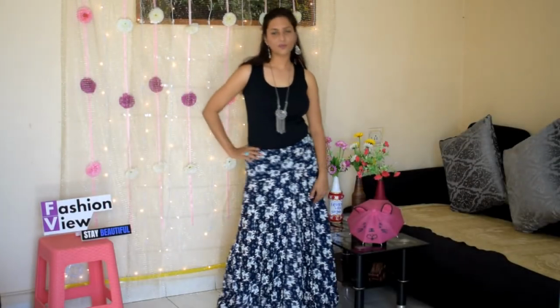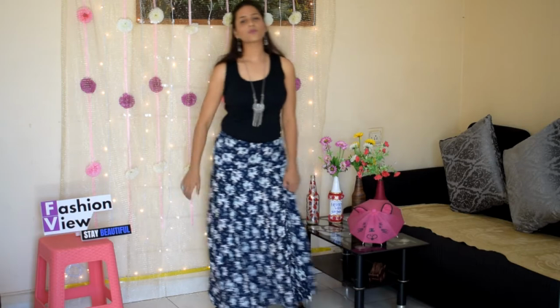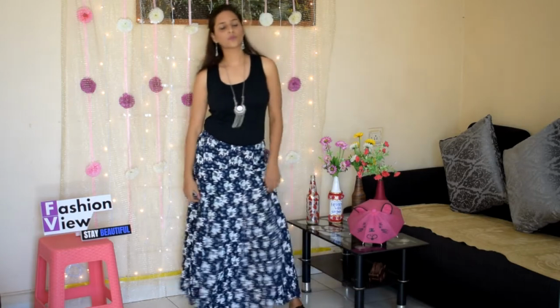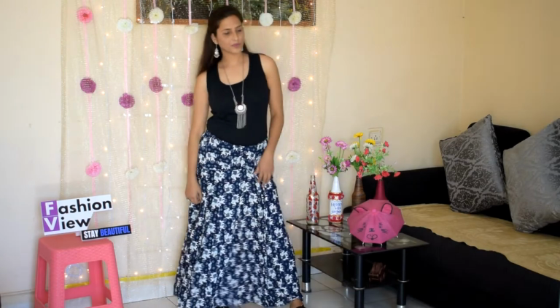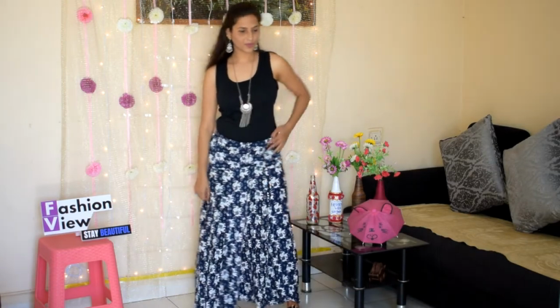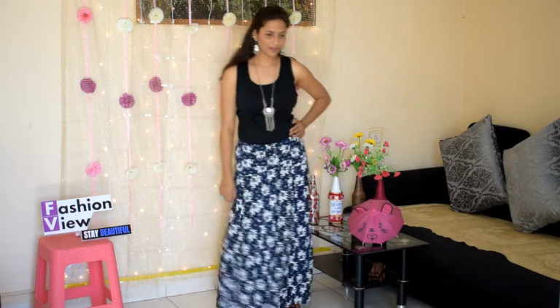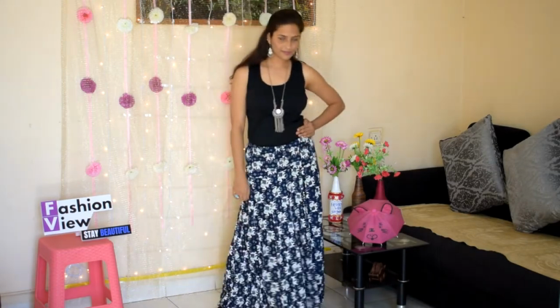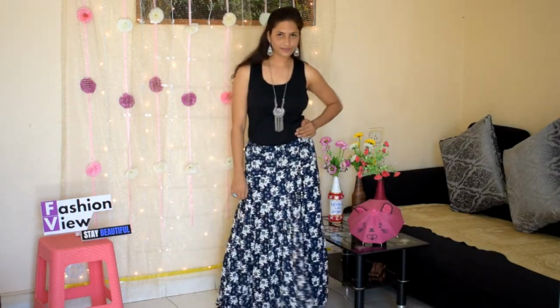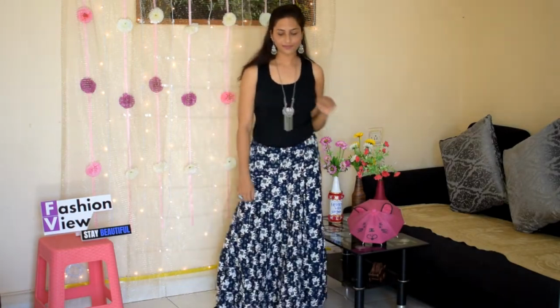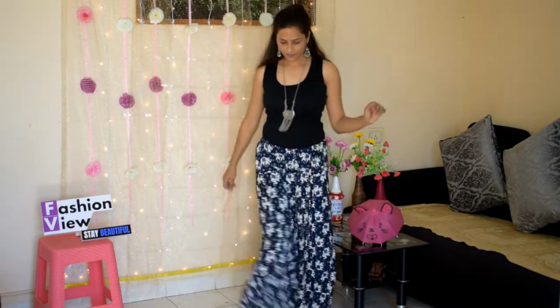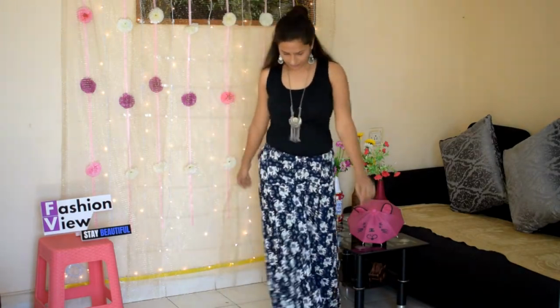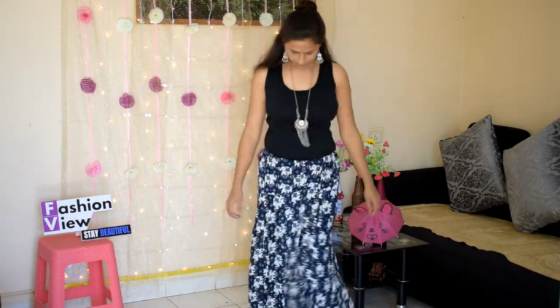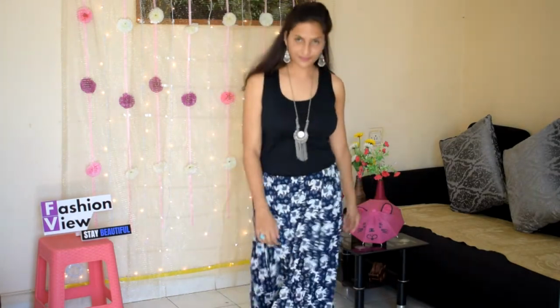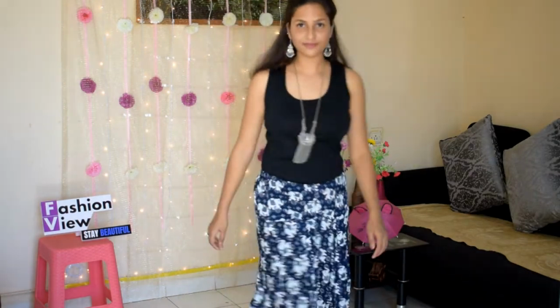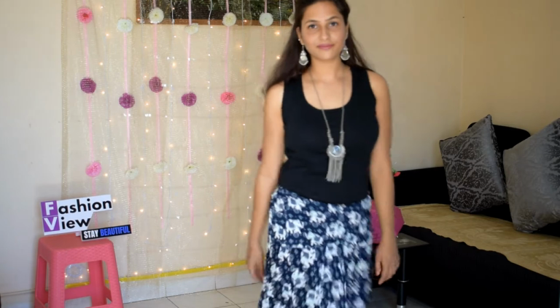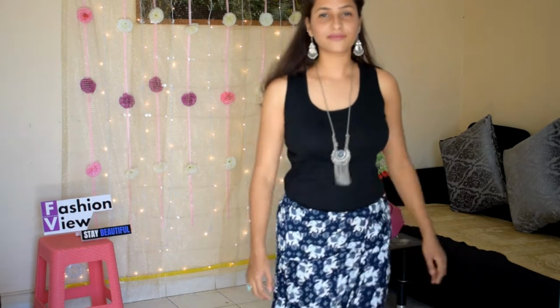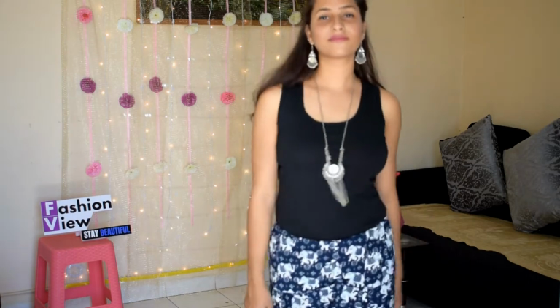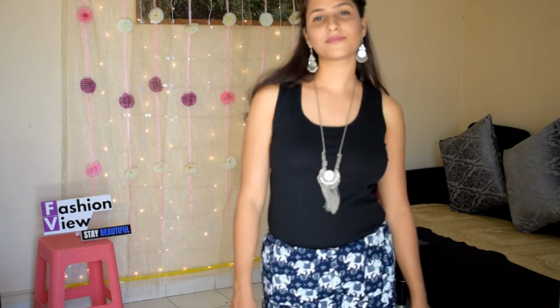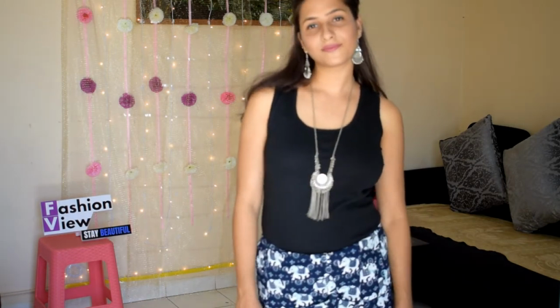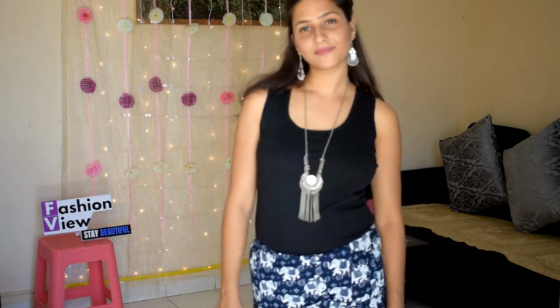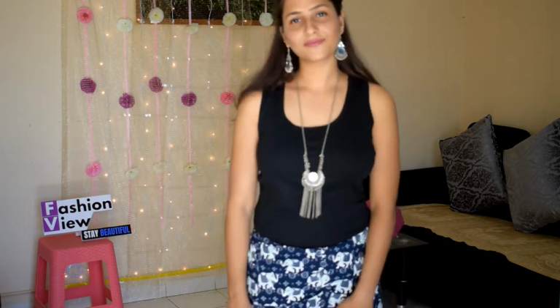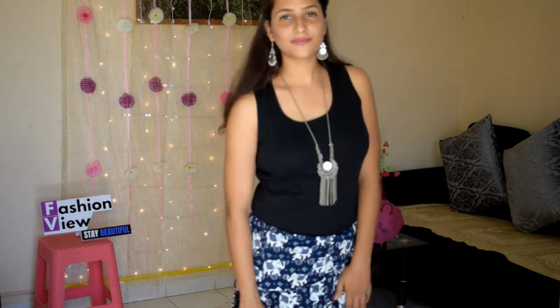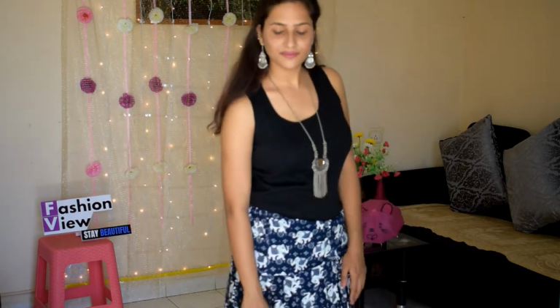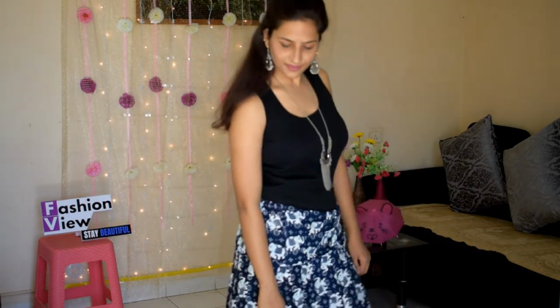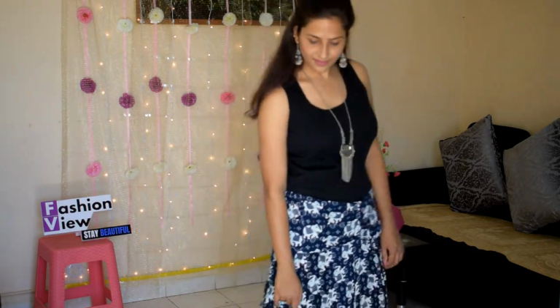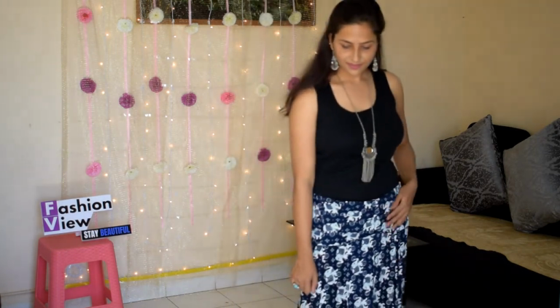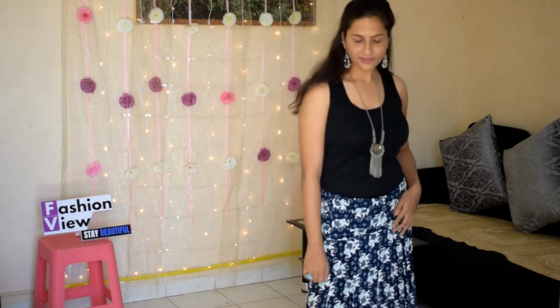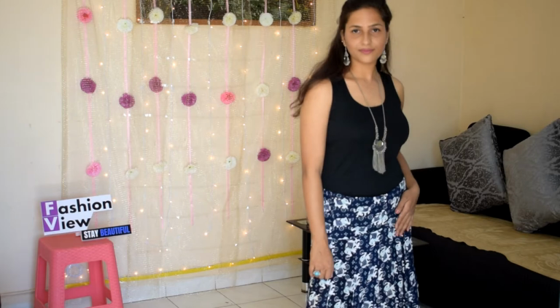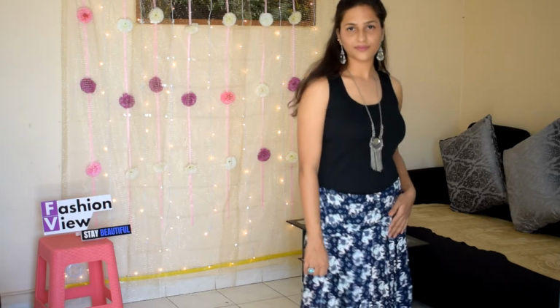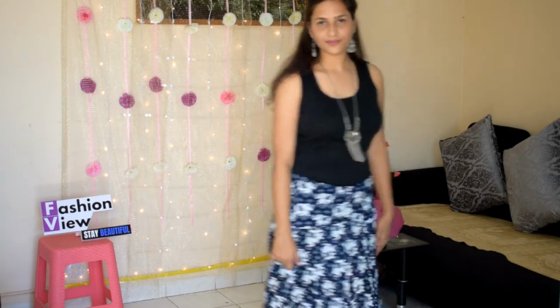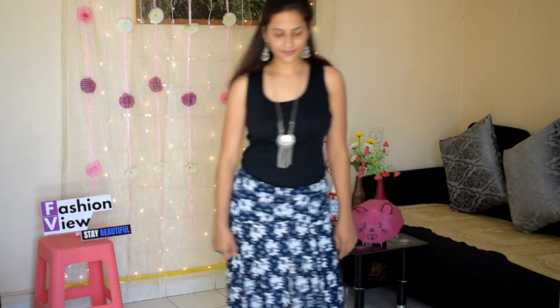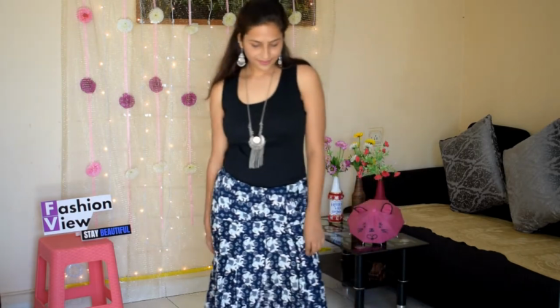In my next look, I used this skirt as a long skirt with a tank top. I completed this look with a long neckpiece and earrings. It is a very simple, easy, and trendy common look.